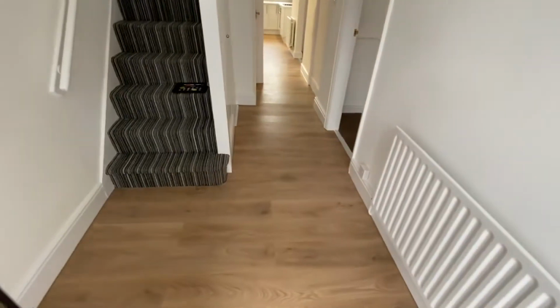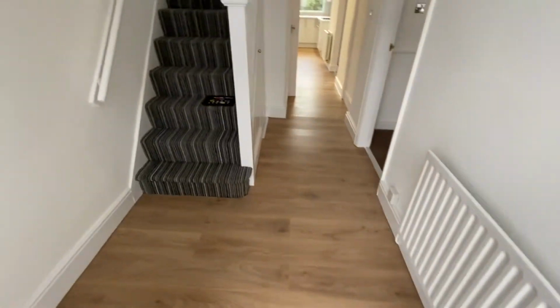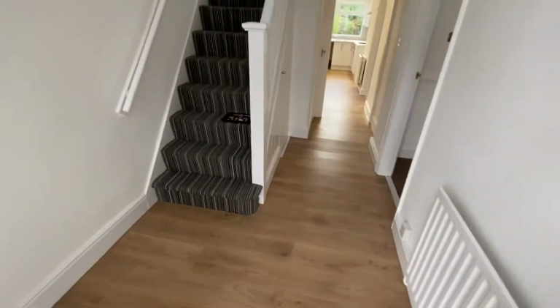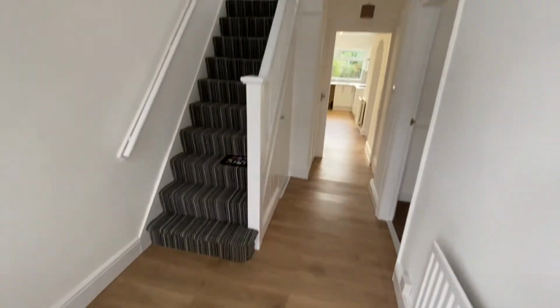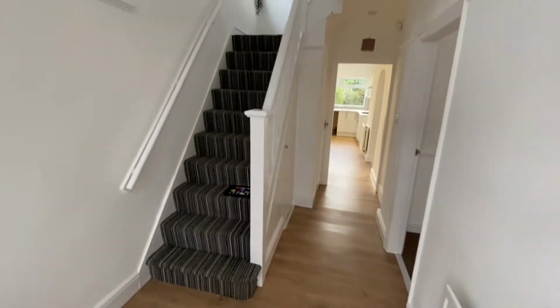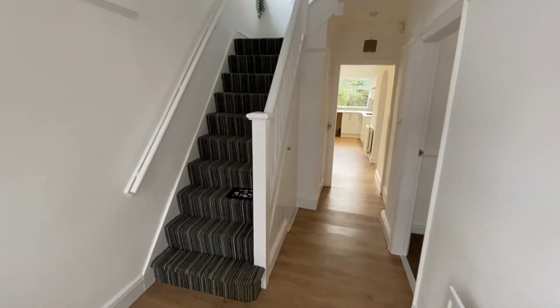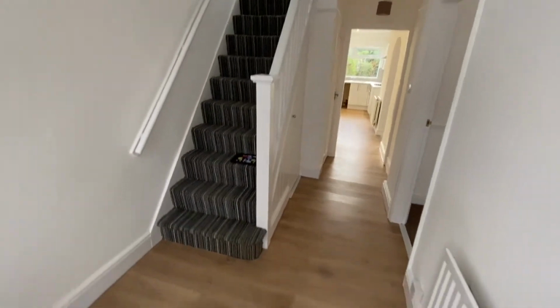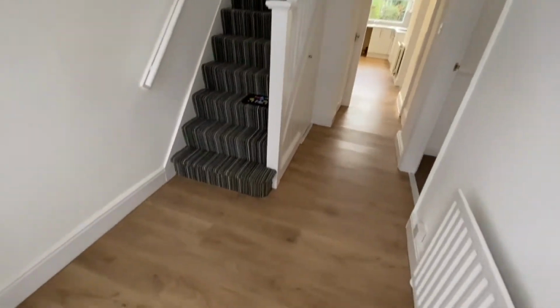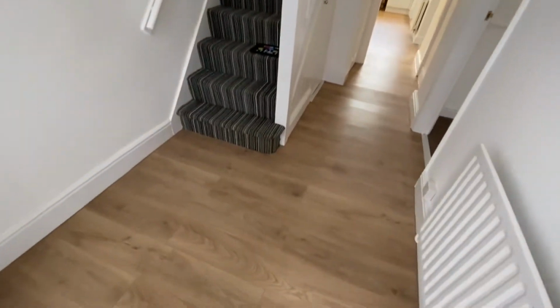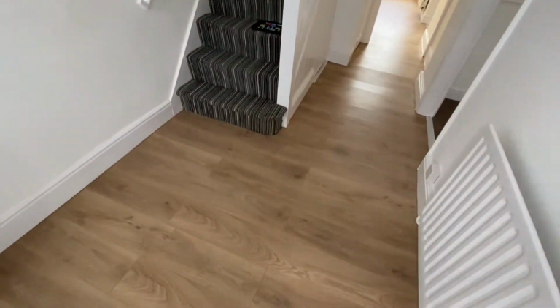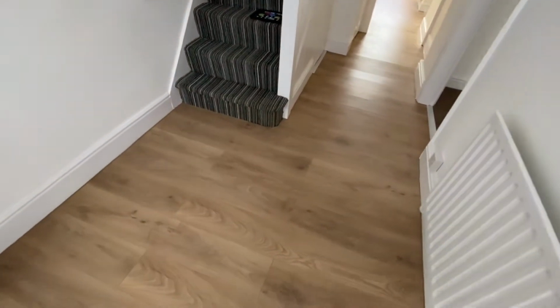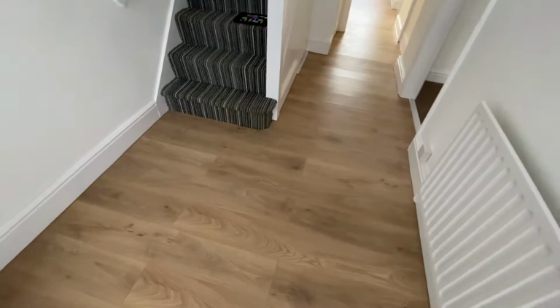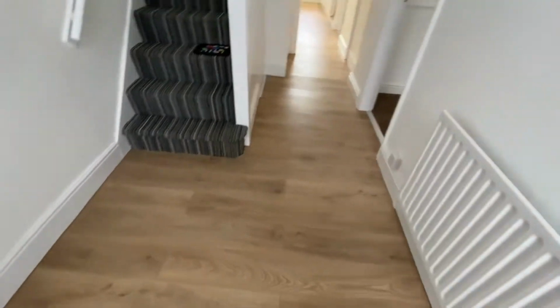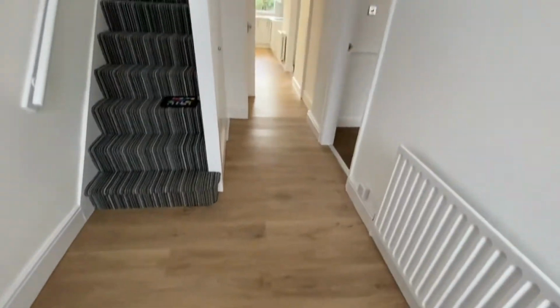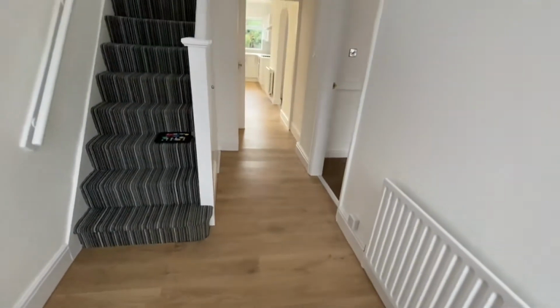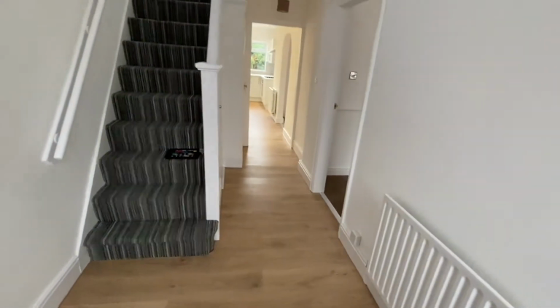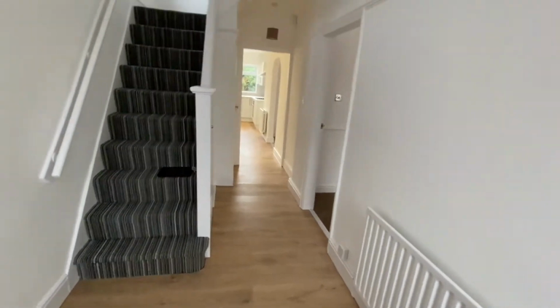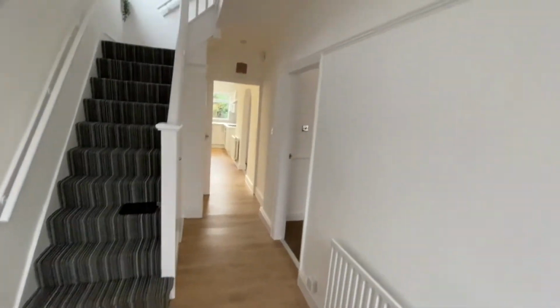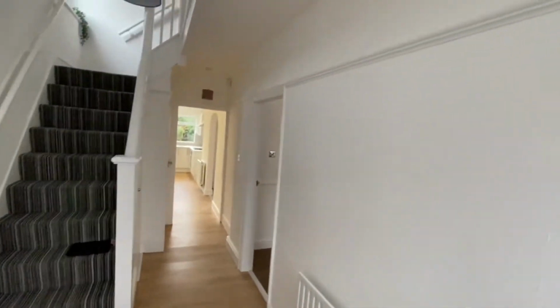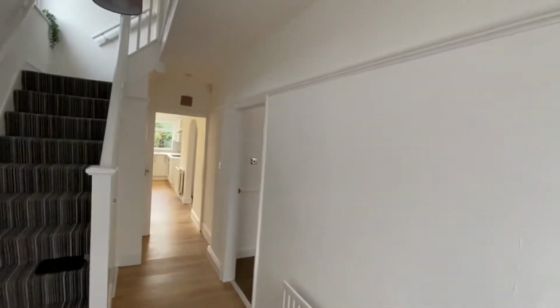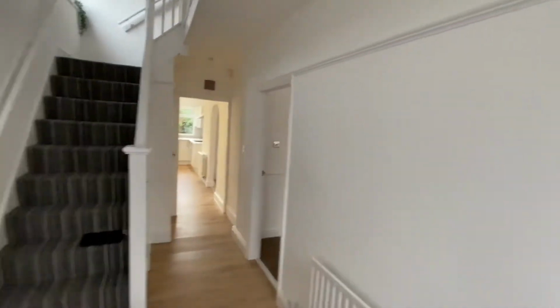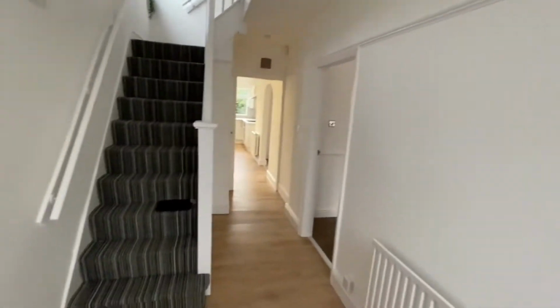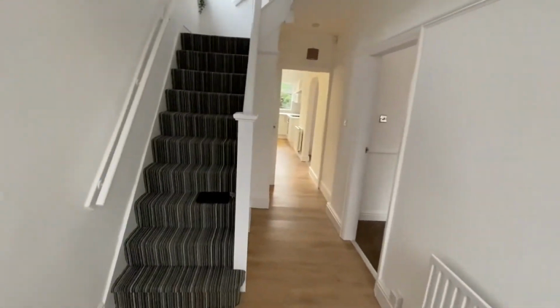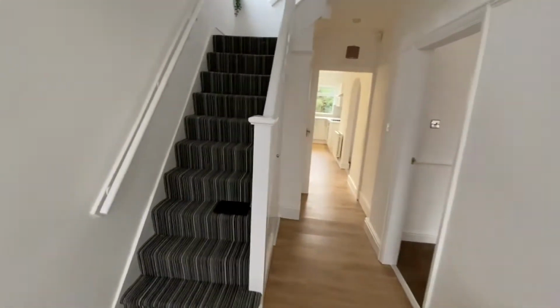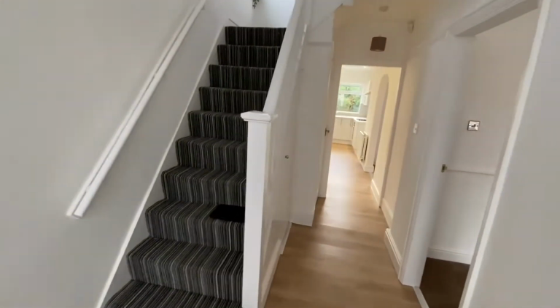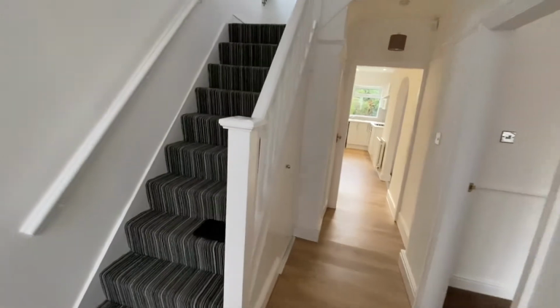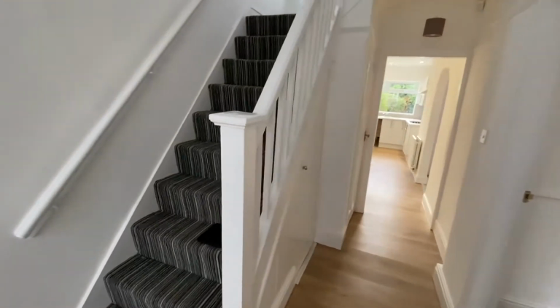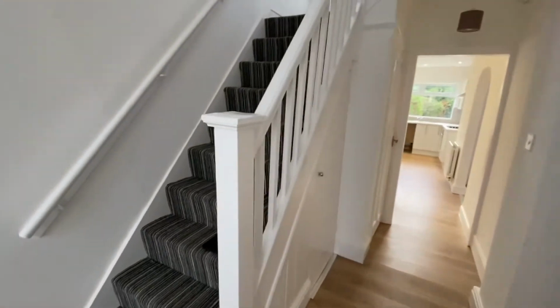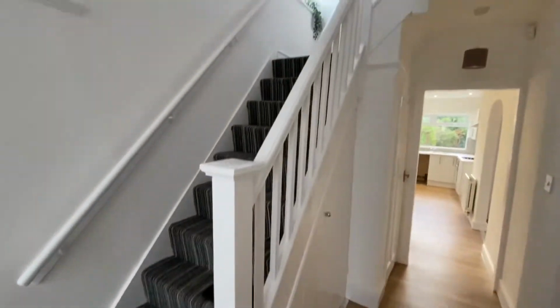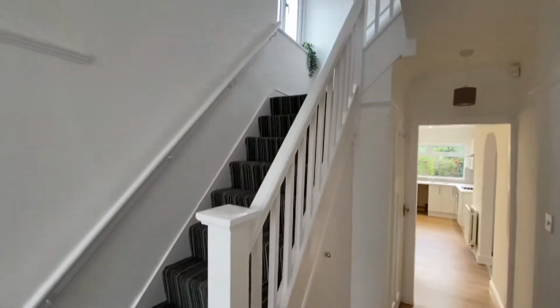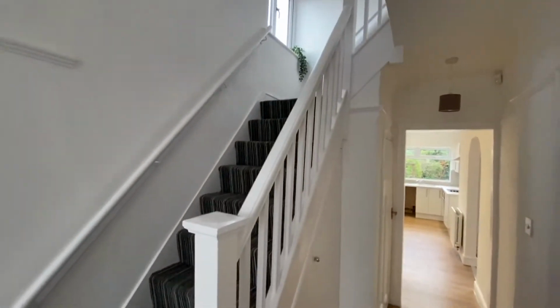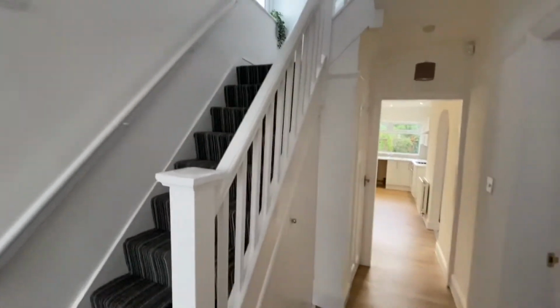The entrance hall sets a really nice first impression of the property. You've got laminate flooring and it is neutrally decorated. There's the original picture rail and then we've got stairs with original open balustrade leading to the first floor.